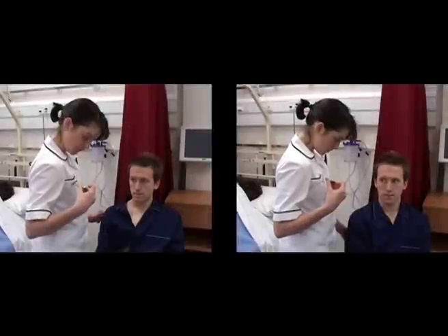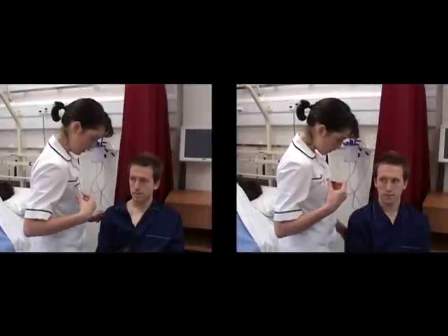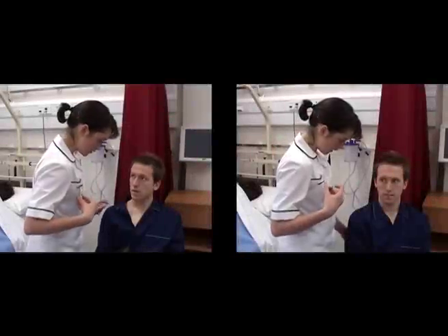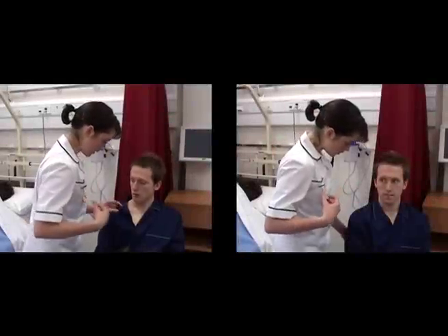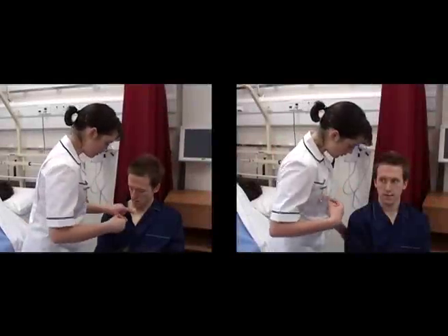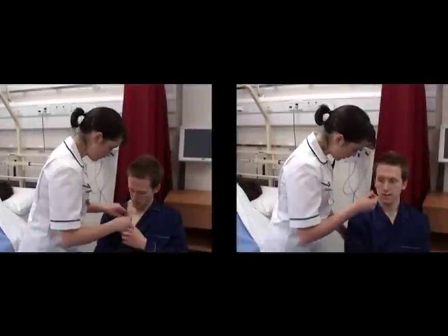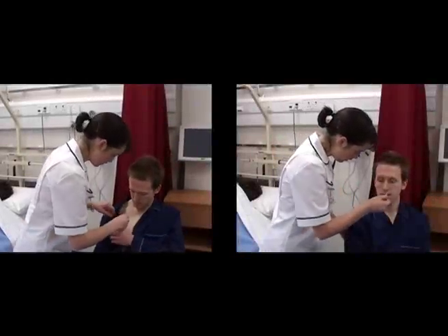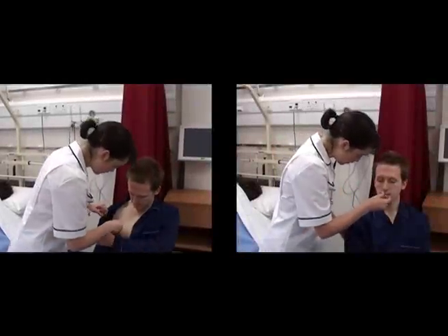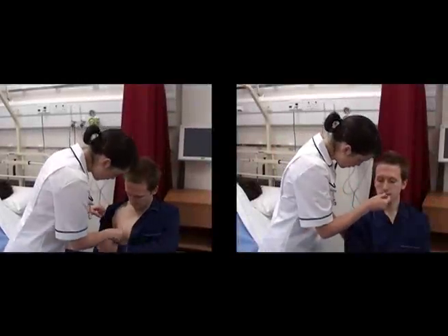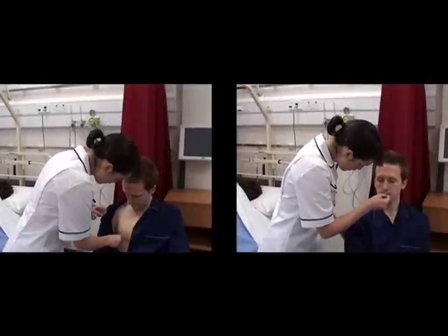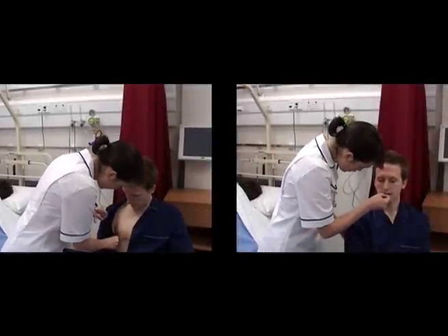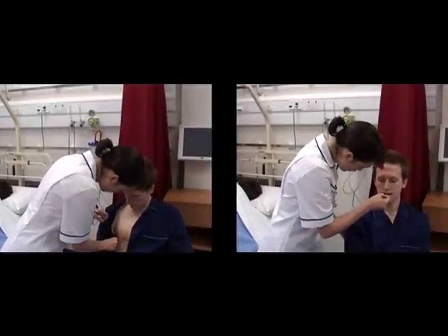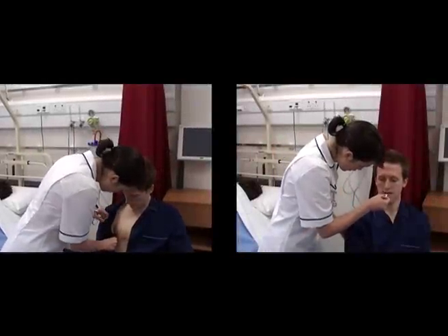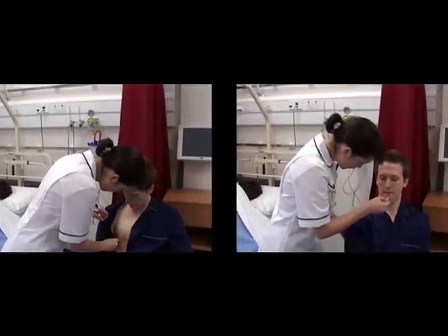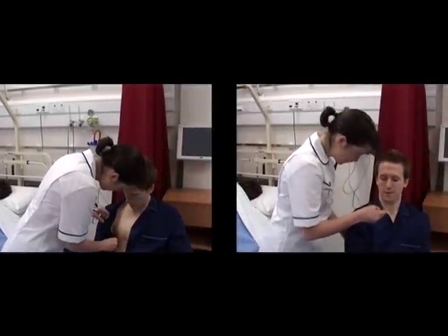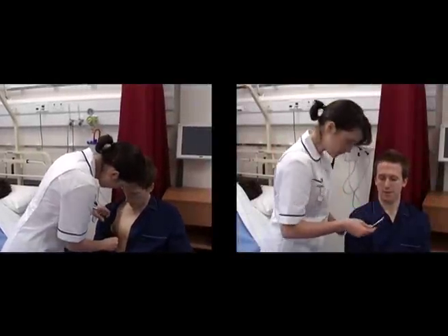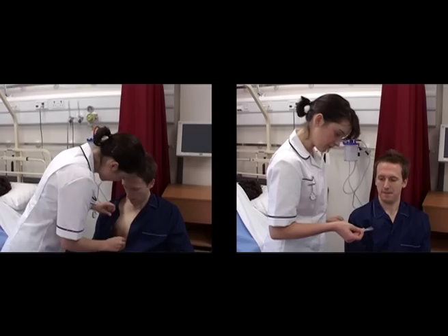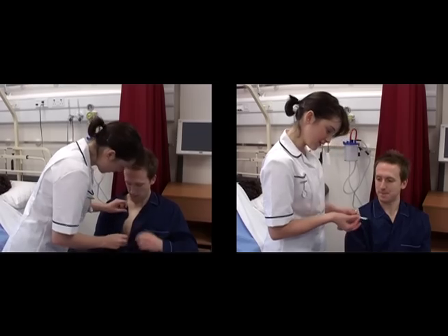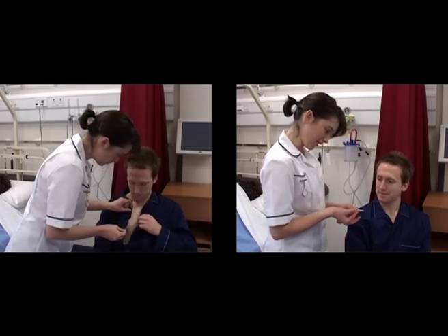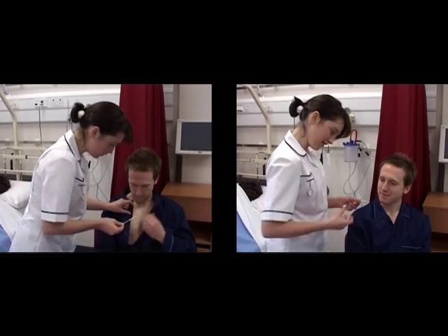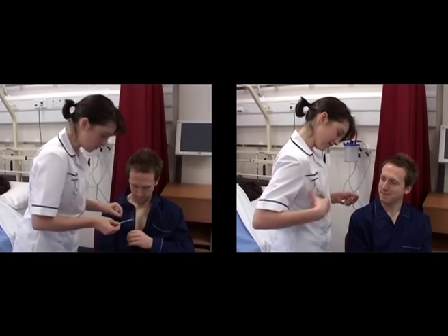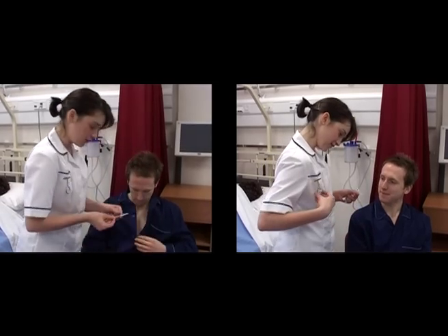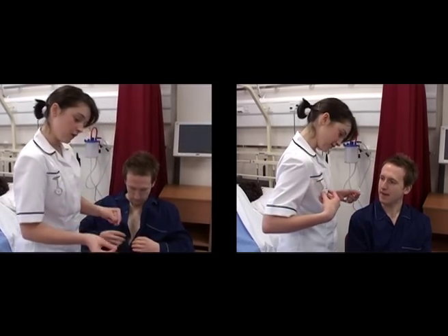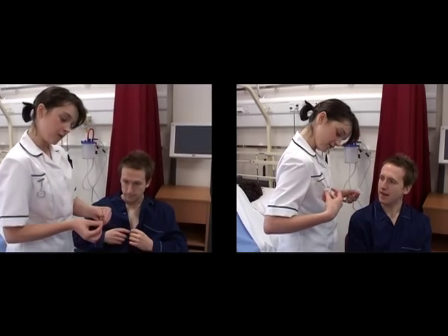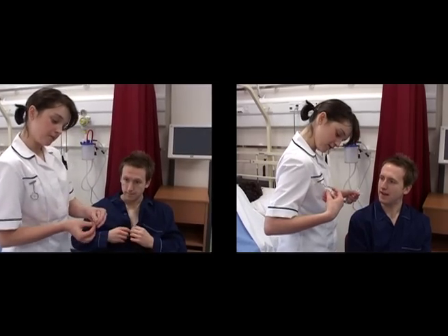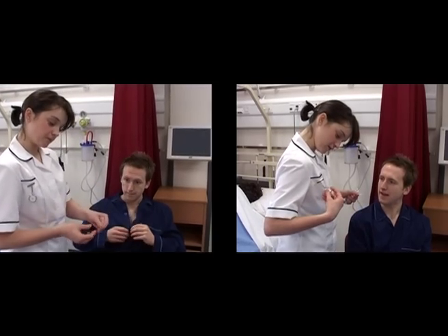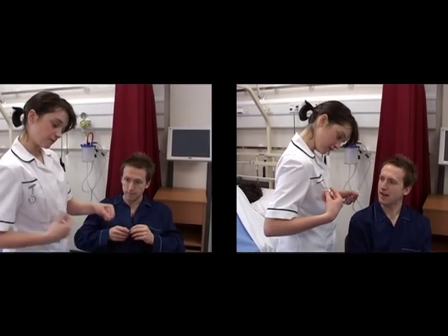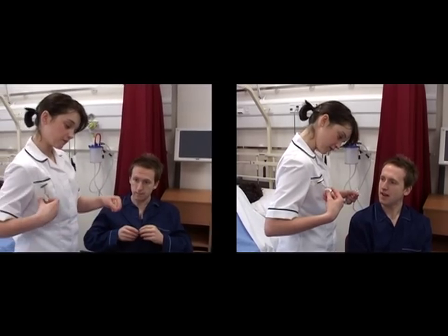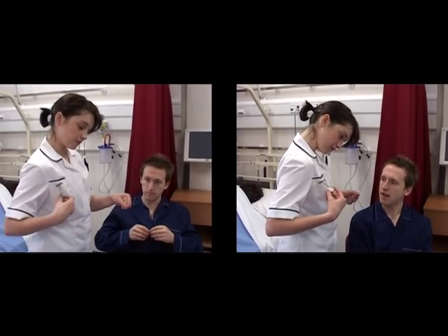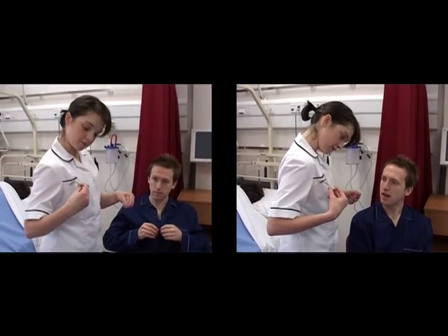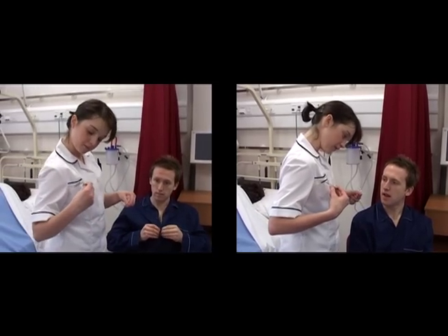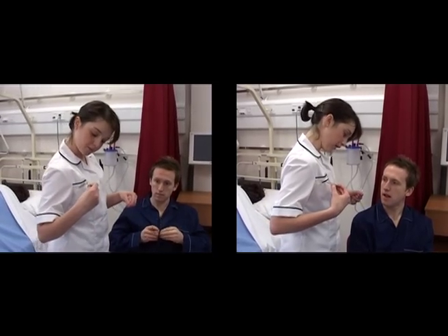Remove the thermometer from the temperature measurement site after the appropriate length of time, taking care not to touch the dot matrix.